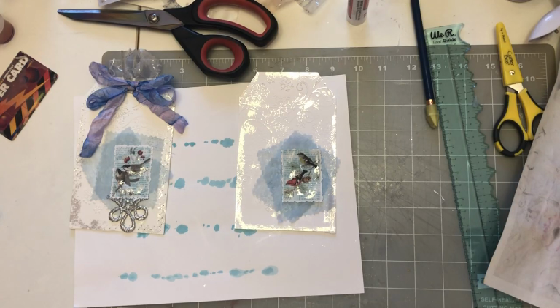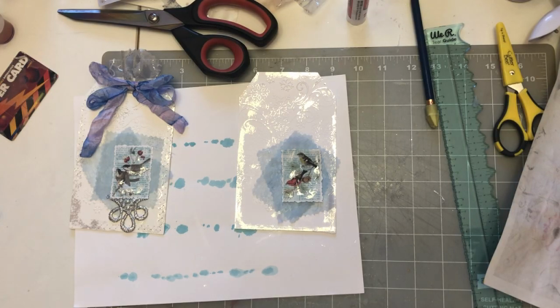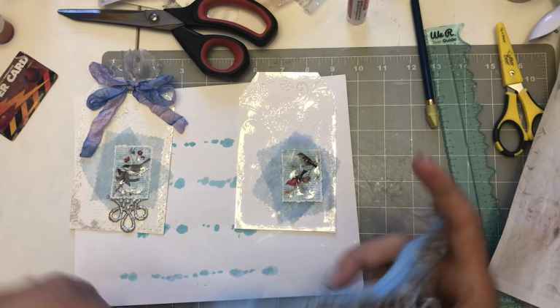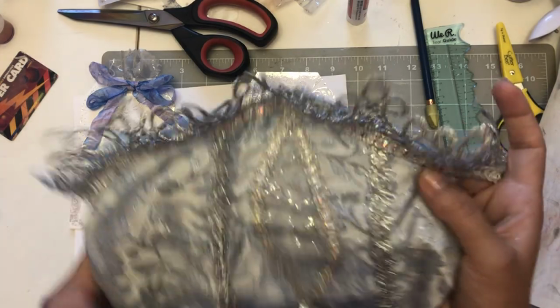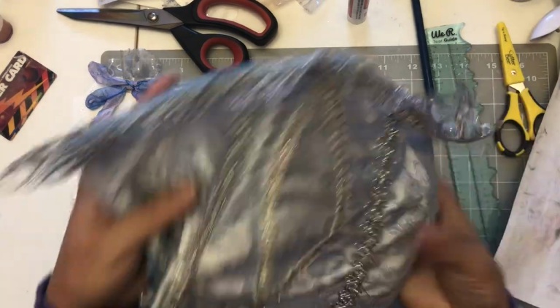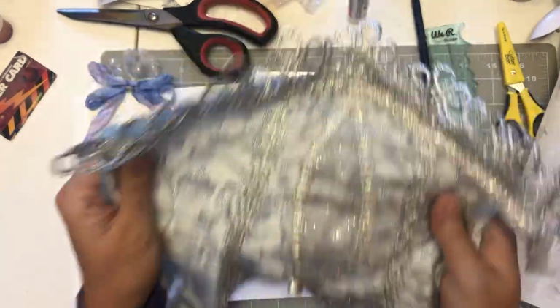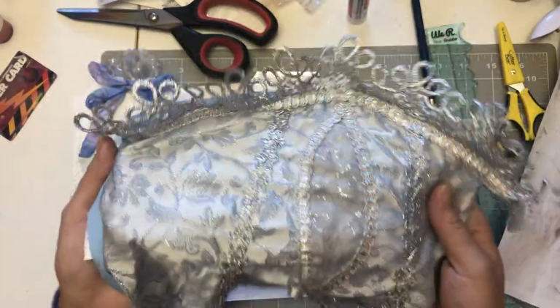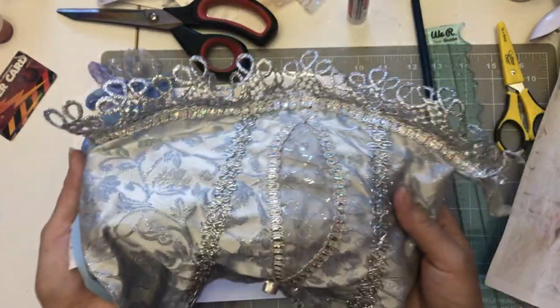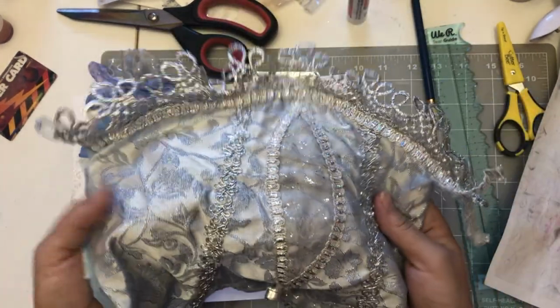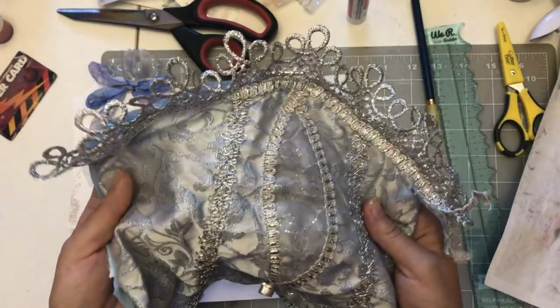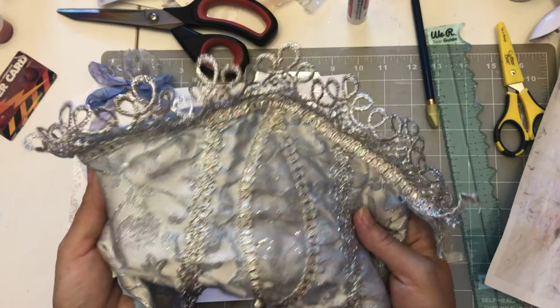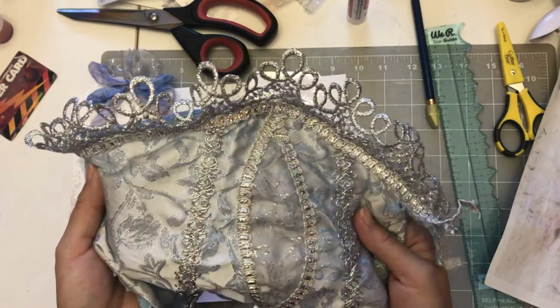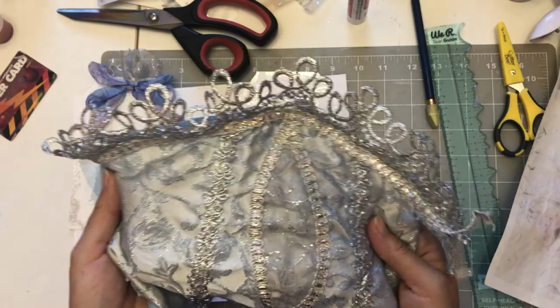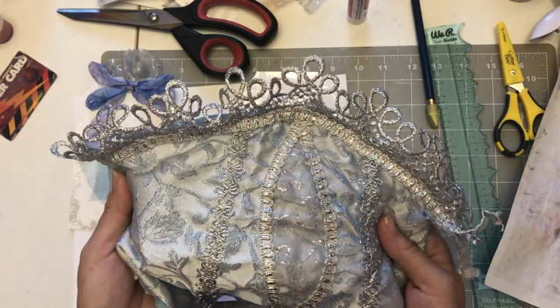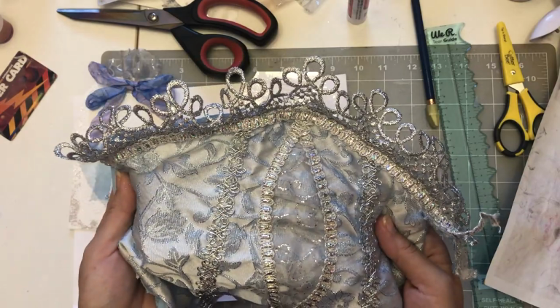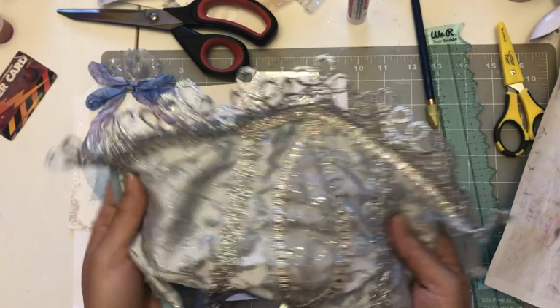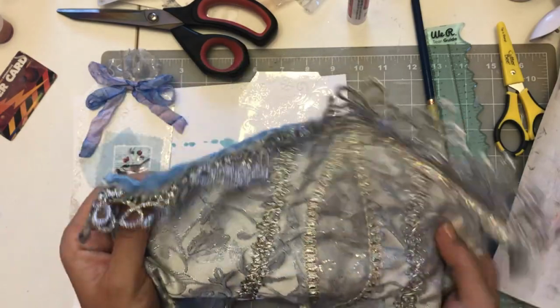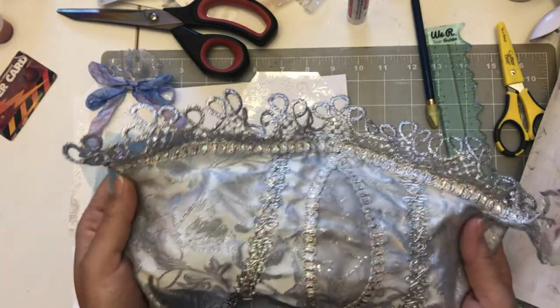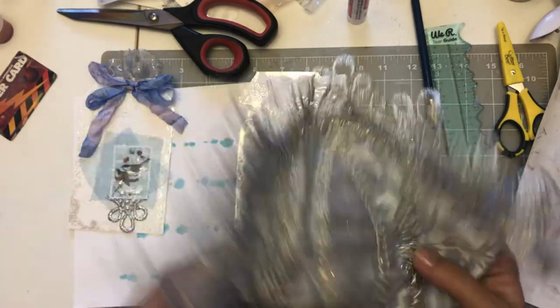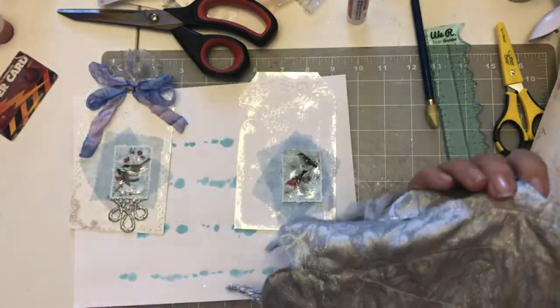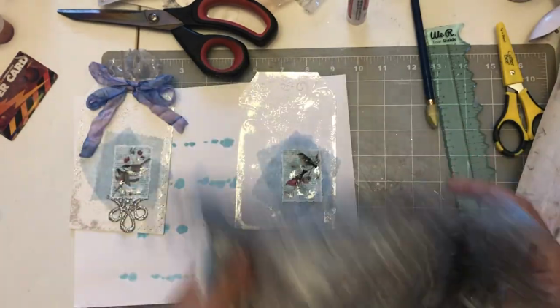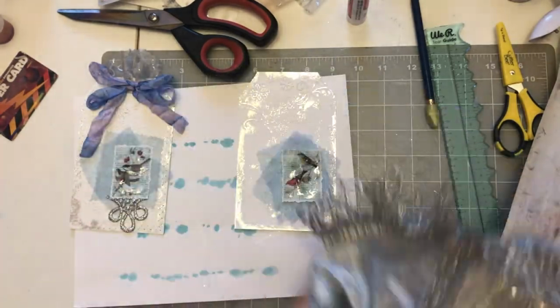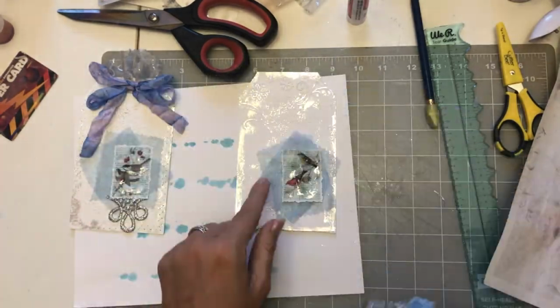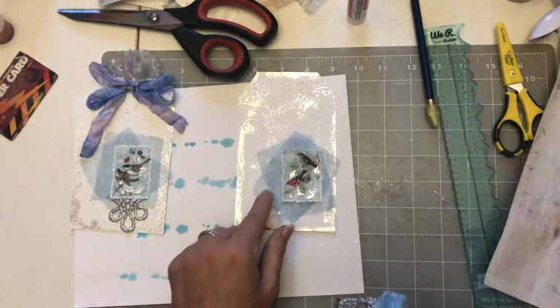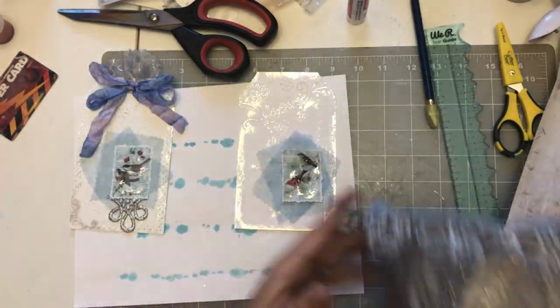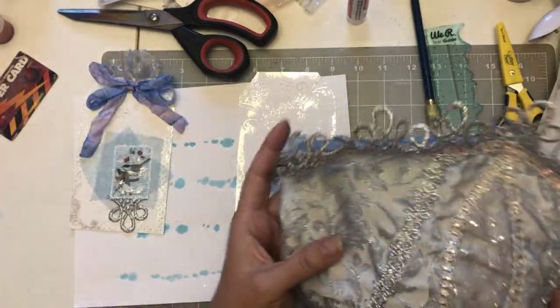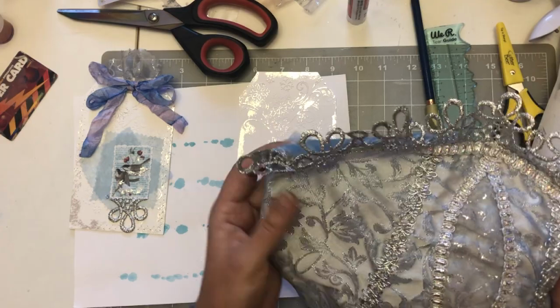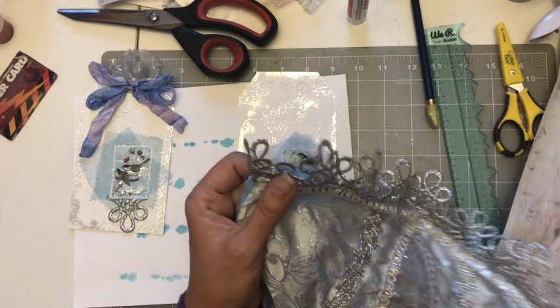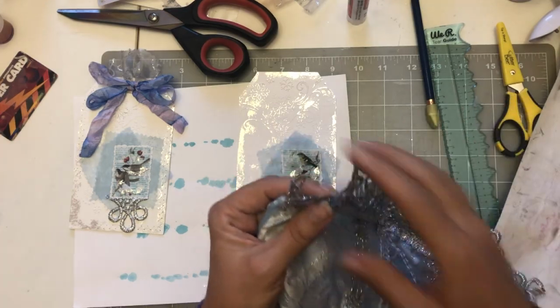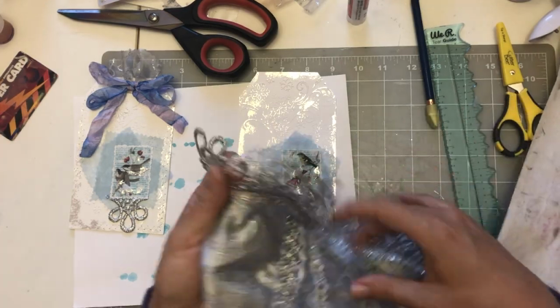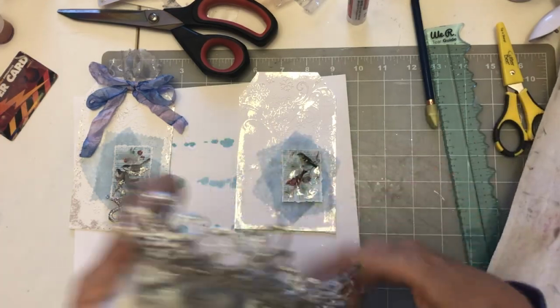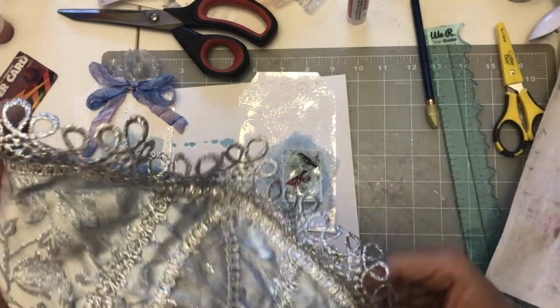I literally found this little ballerina outfit or something and I cut it up — that's where the tutu part came from. I love this really pretty ribbon and these pieces too.